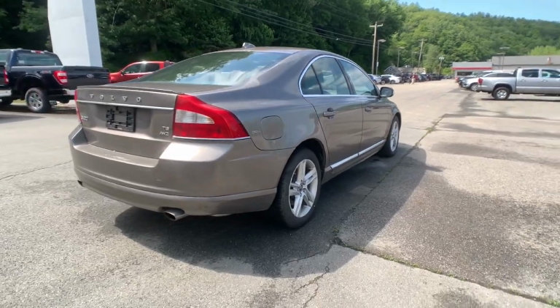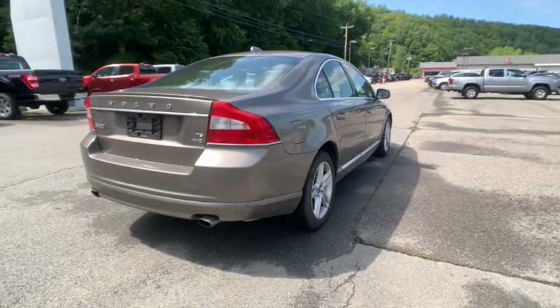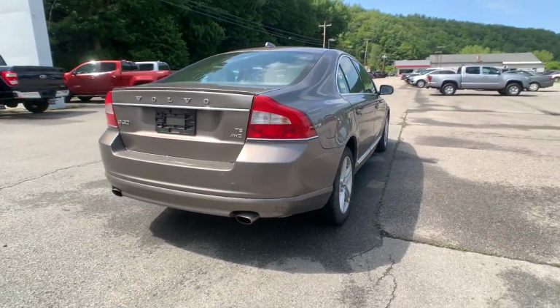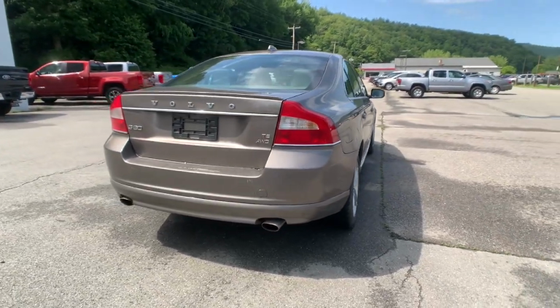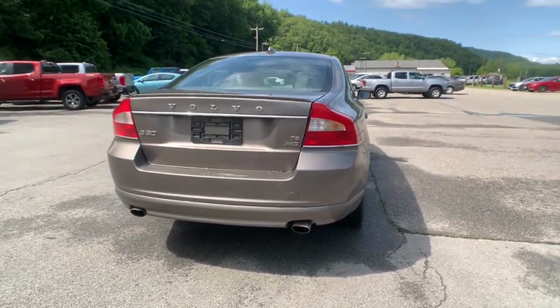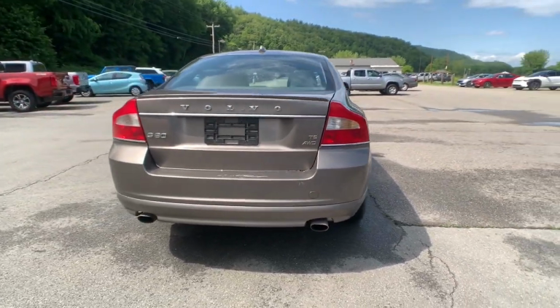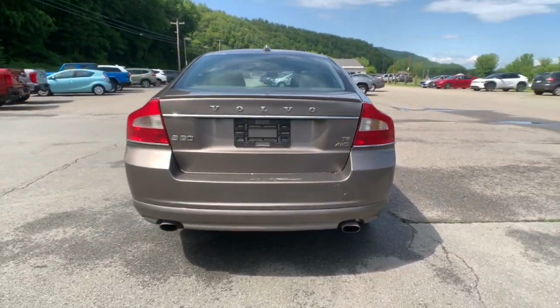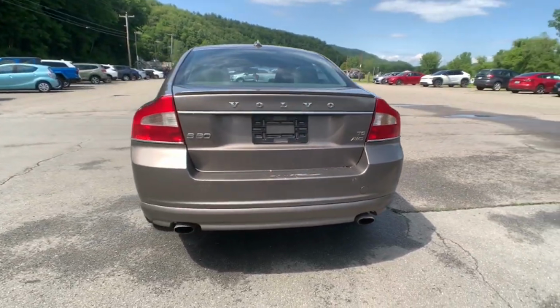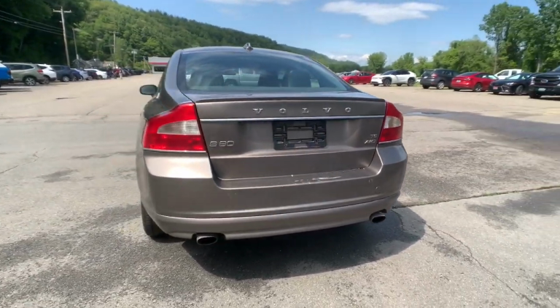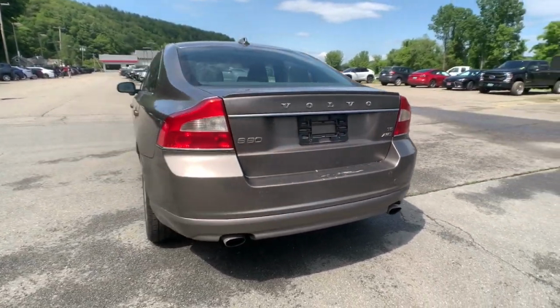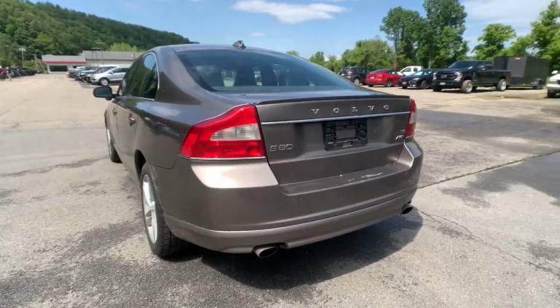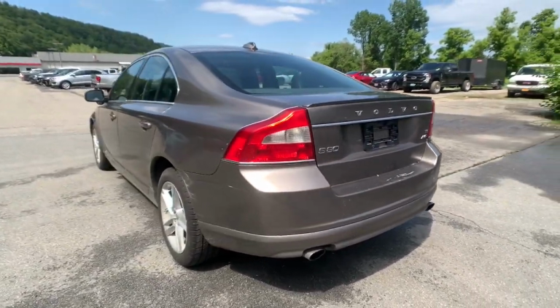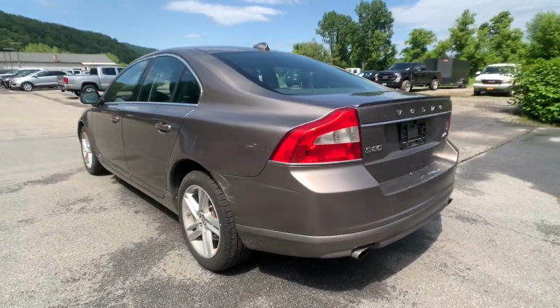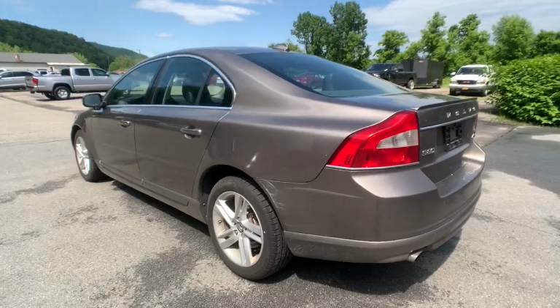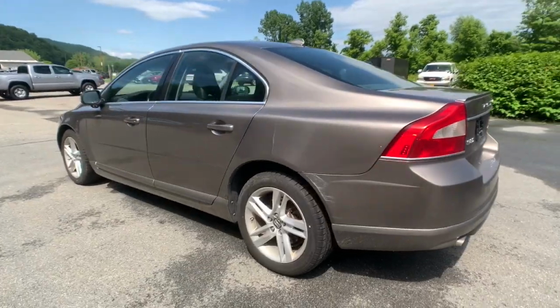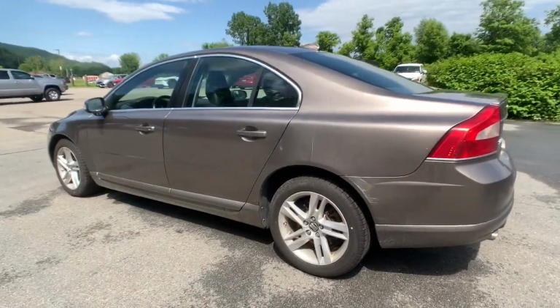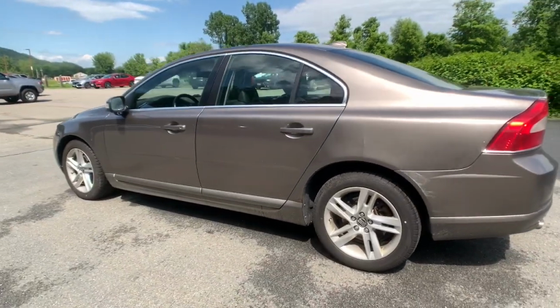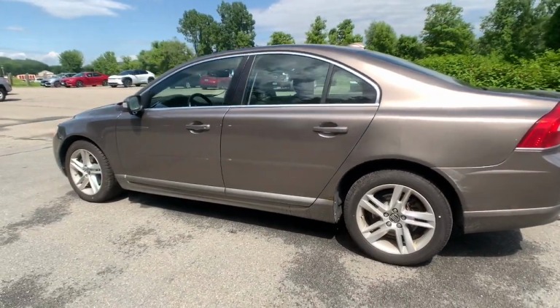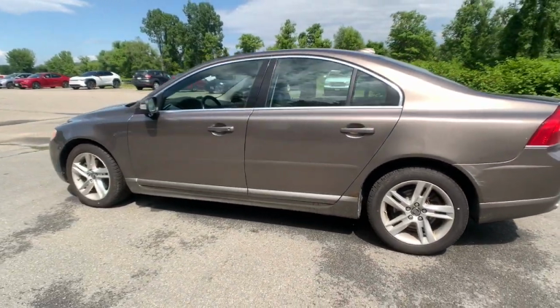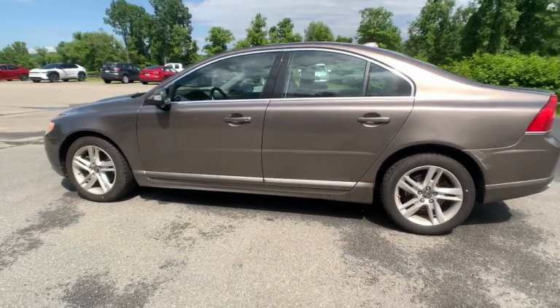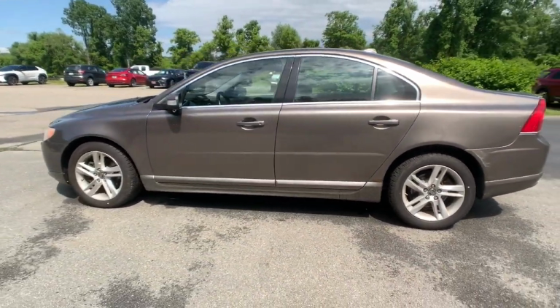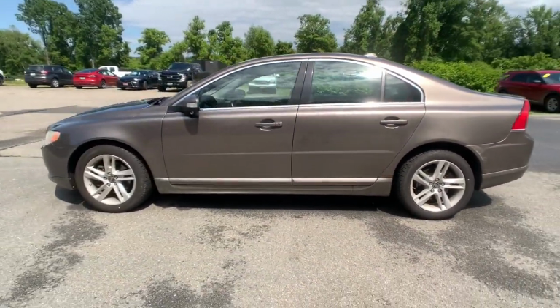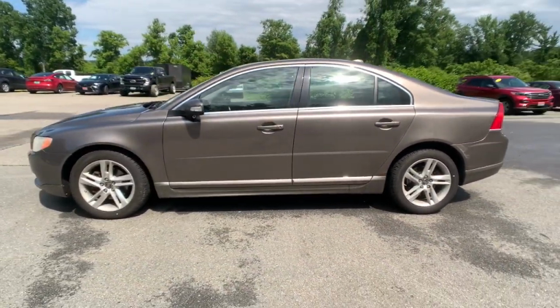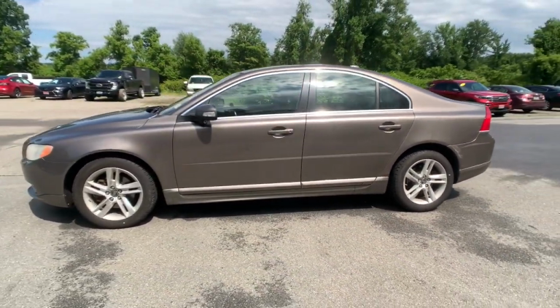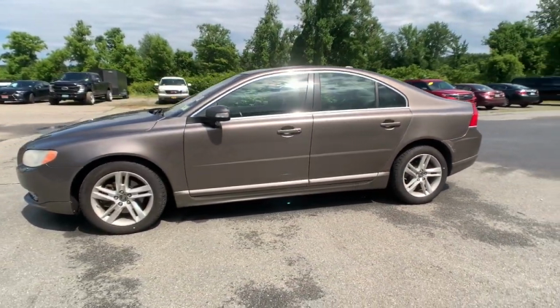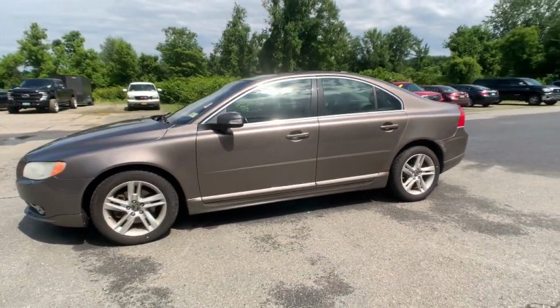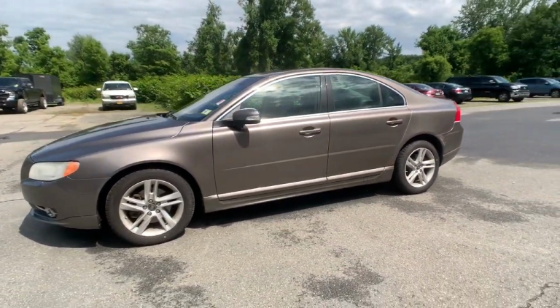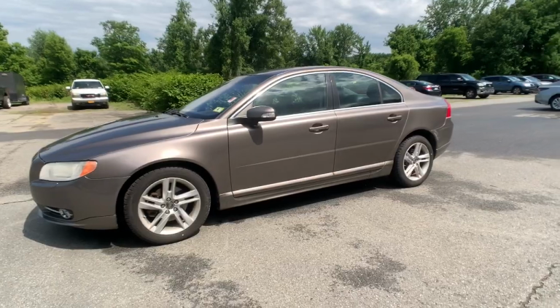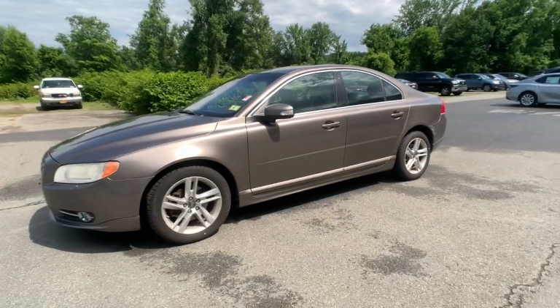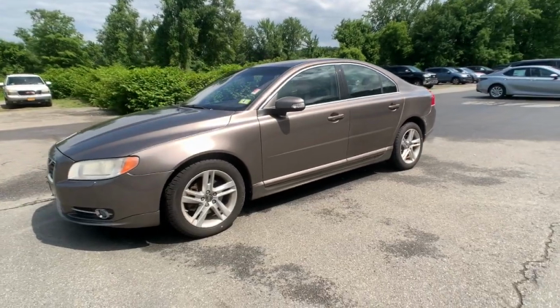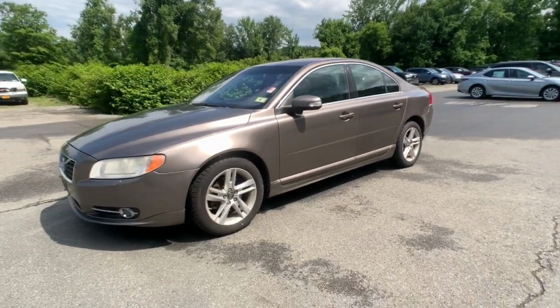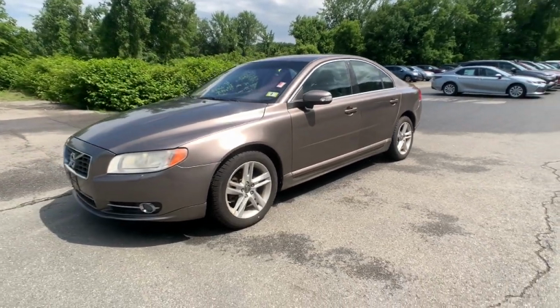This elegant S80 delivers luxurious comfort and satisfying performance. Secure, stylish, and spacious, this executive sedan makes every journey a delight.